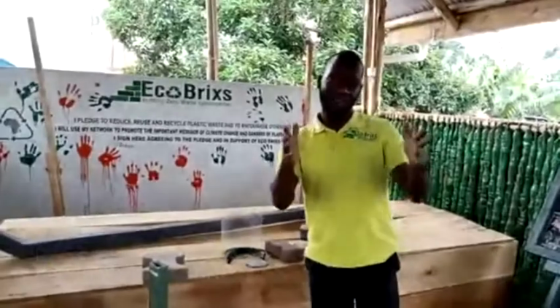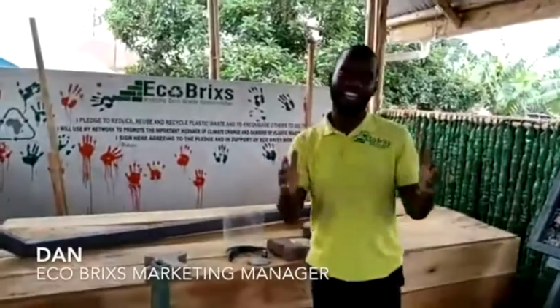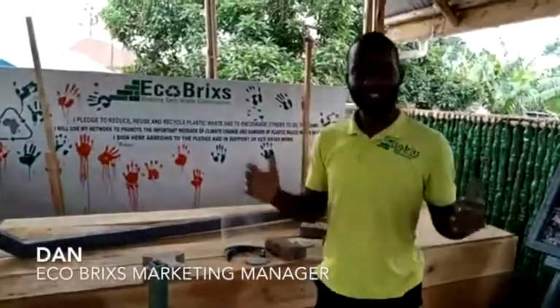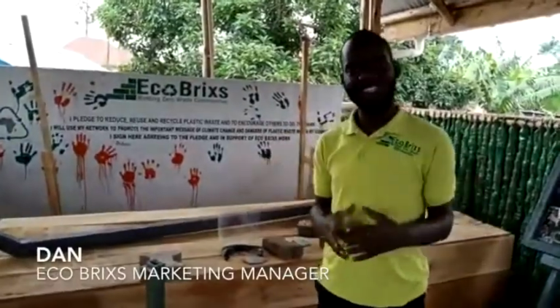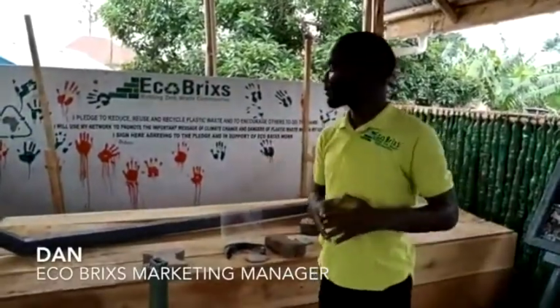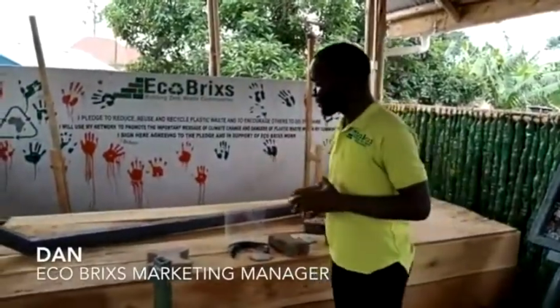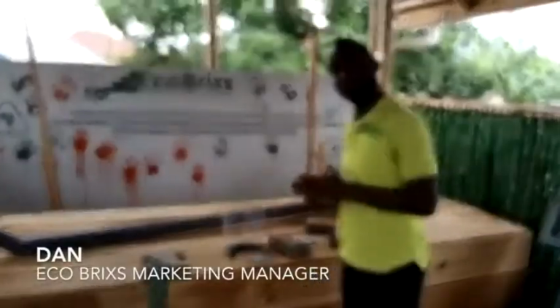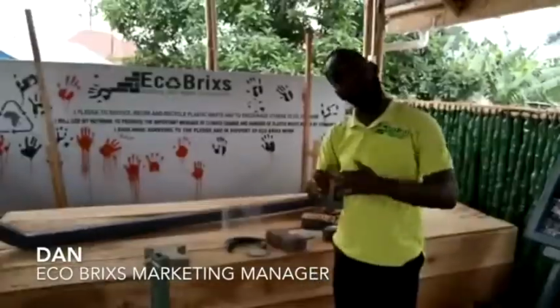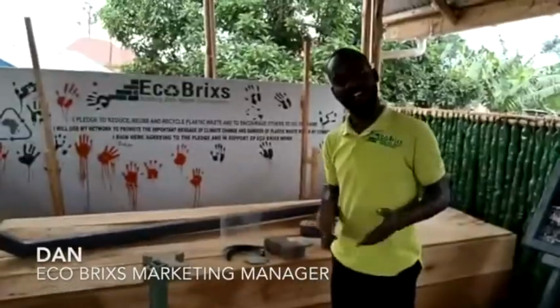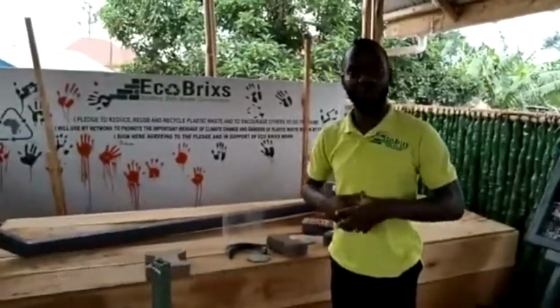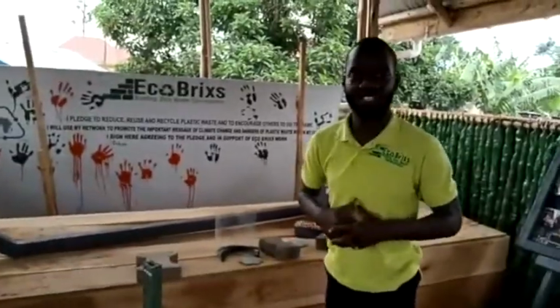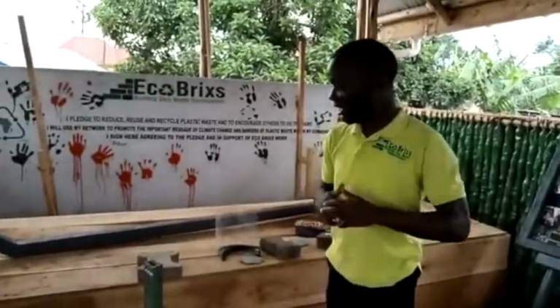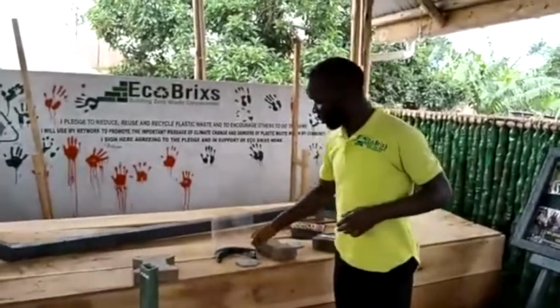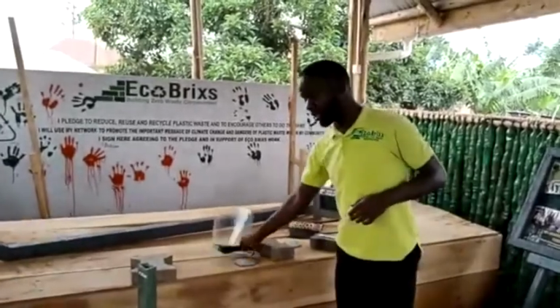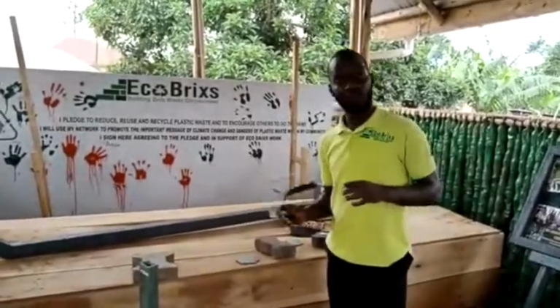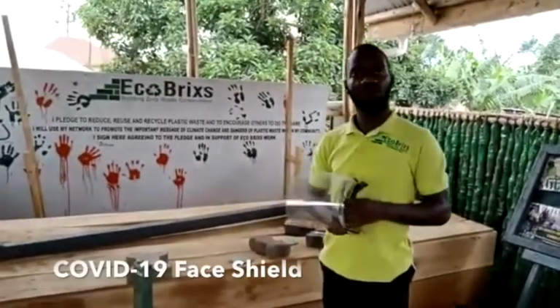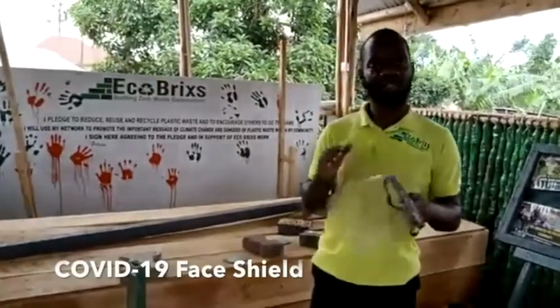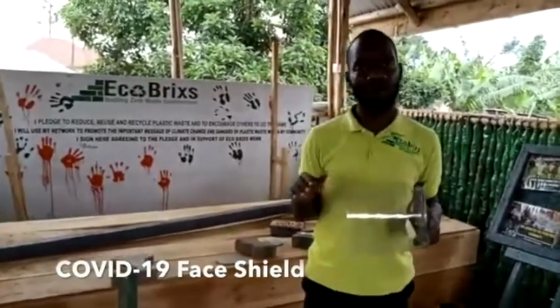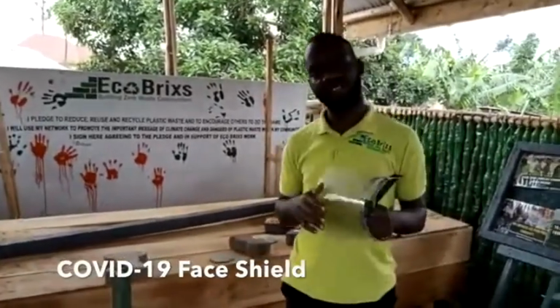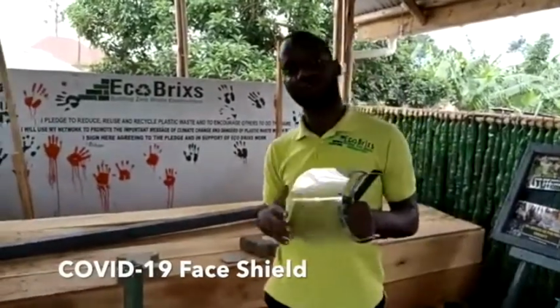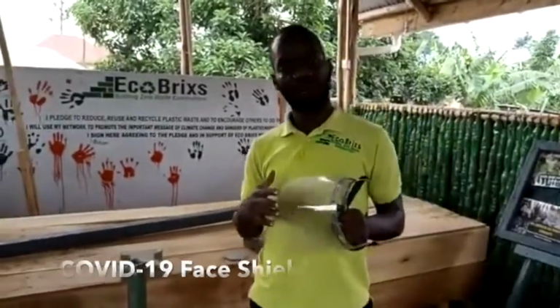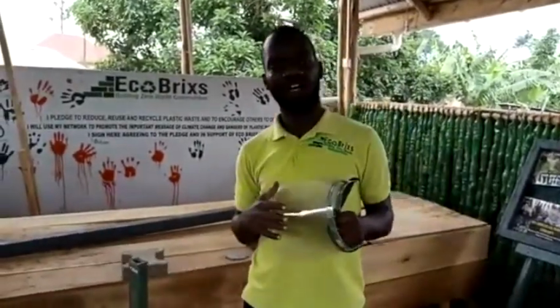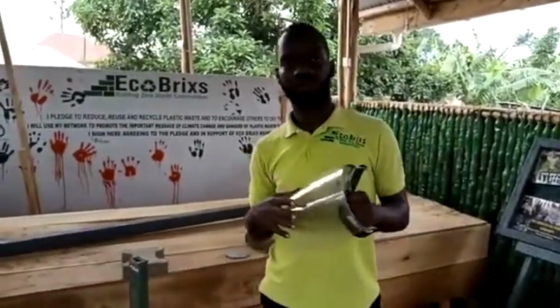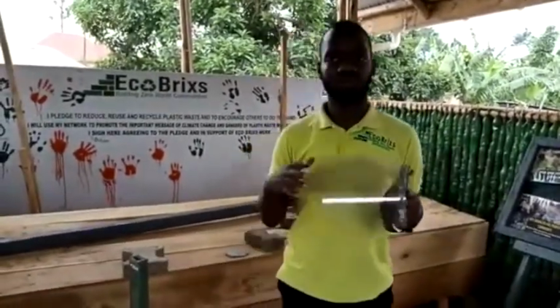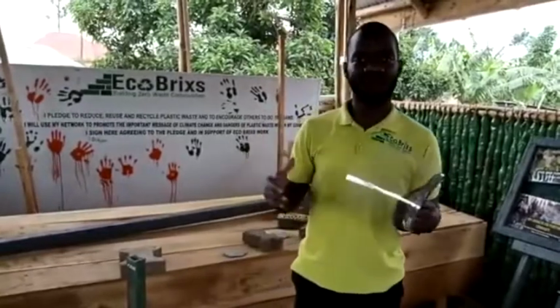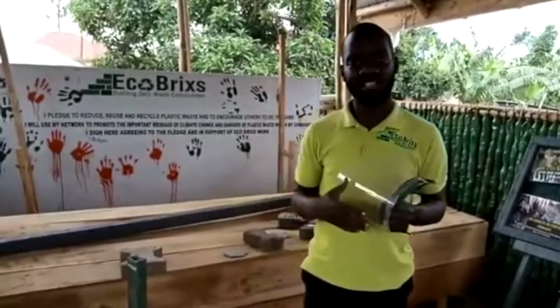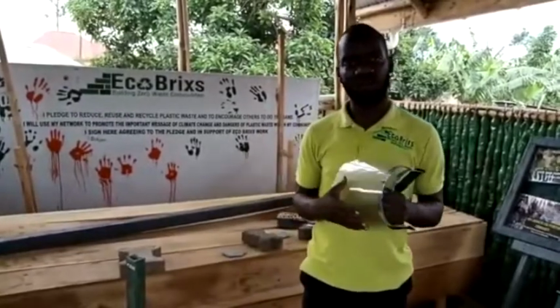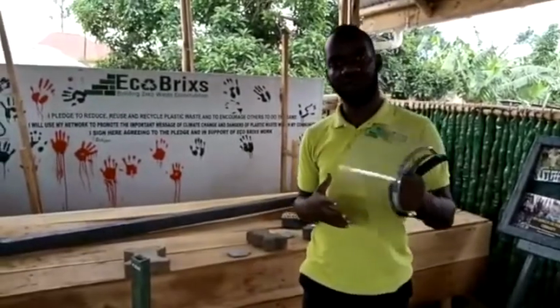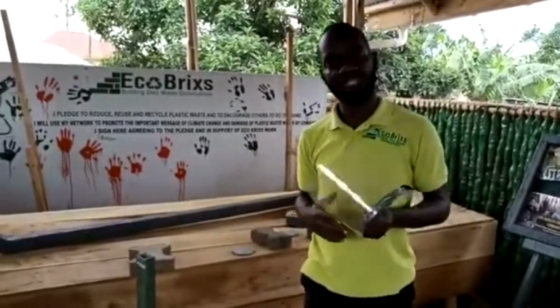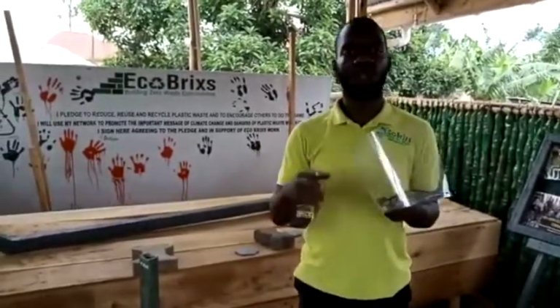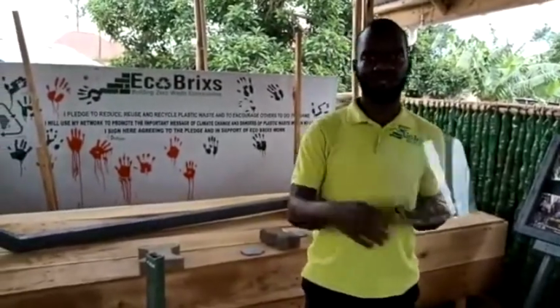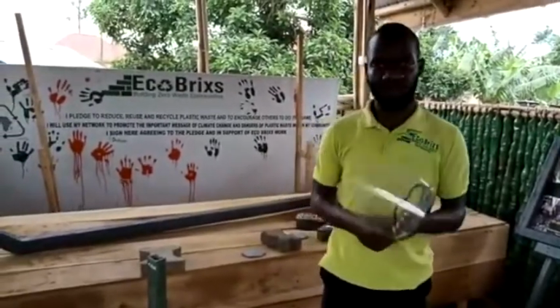Here we are in our education space and I'm going to take you through products we make as eco bricks. We make PPE equipment and with this we are able to give out to frontline workers and also to the disabled community, and we sold some of the rest.